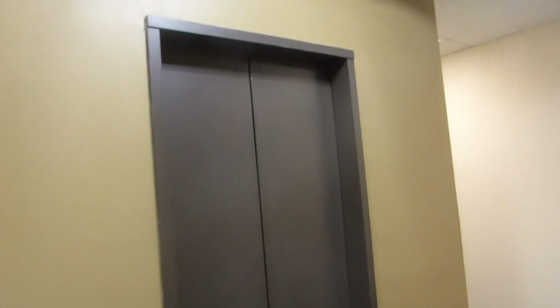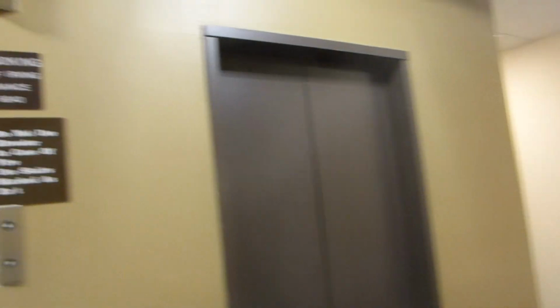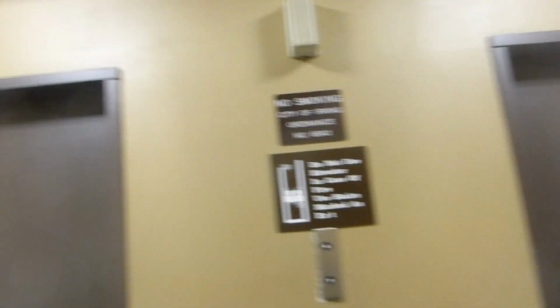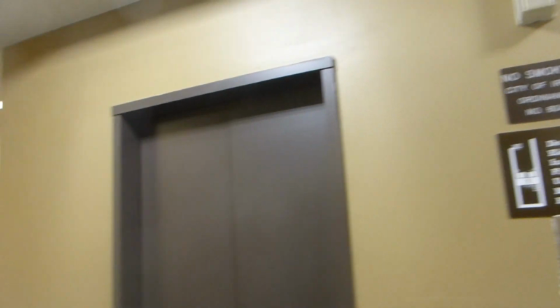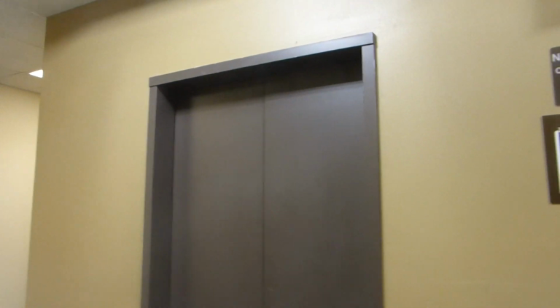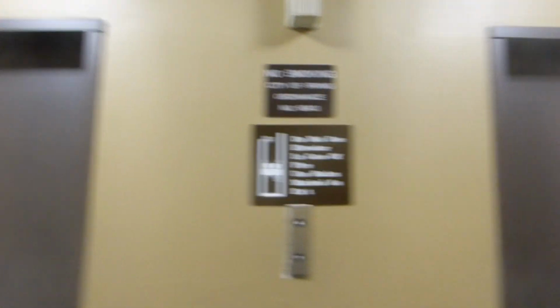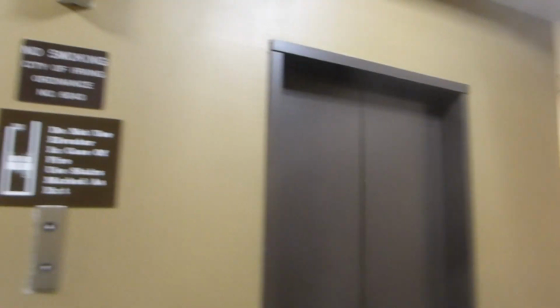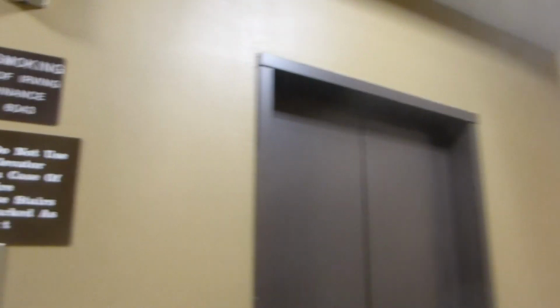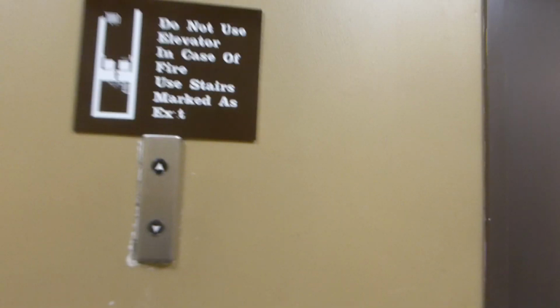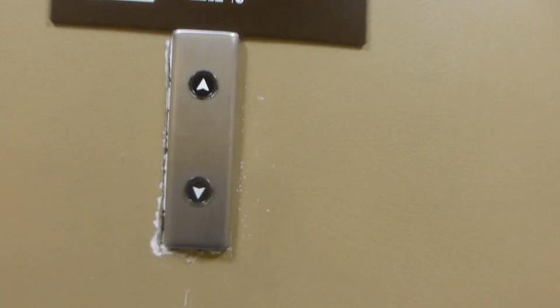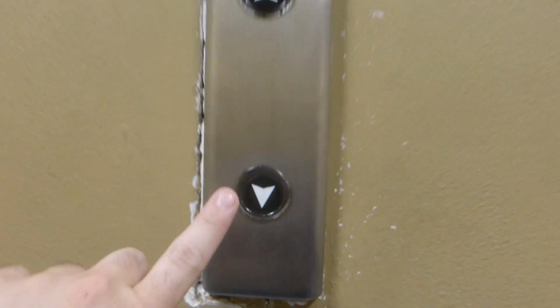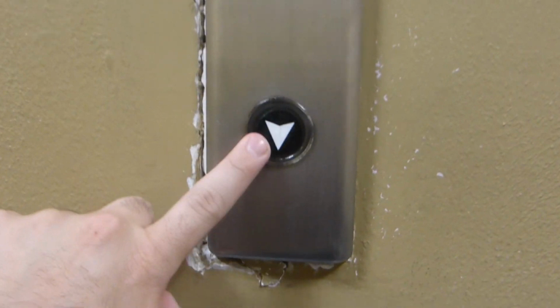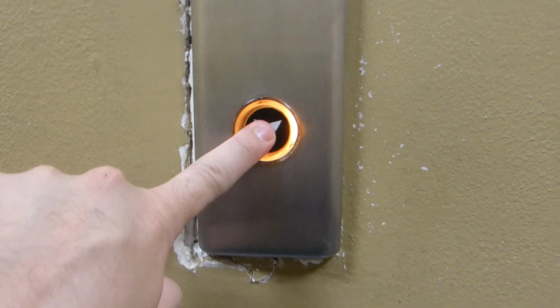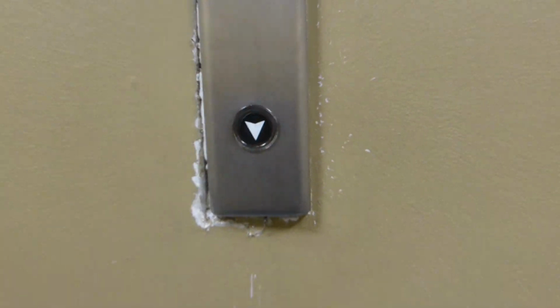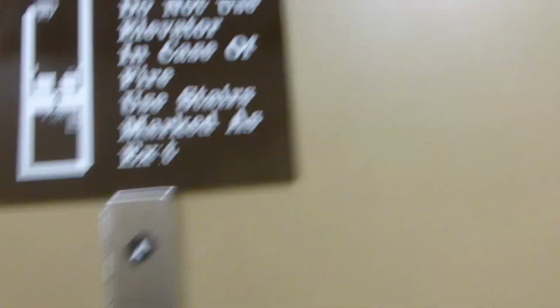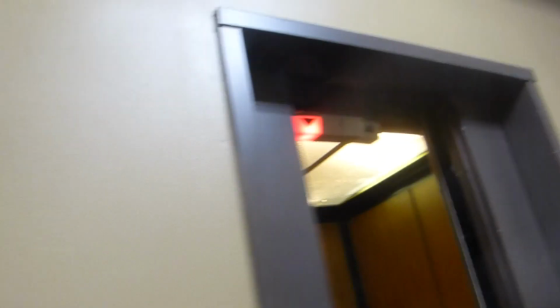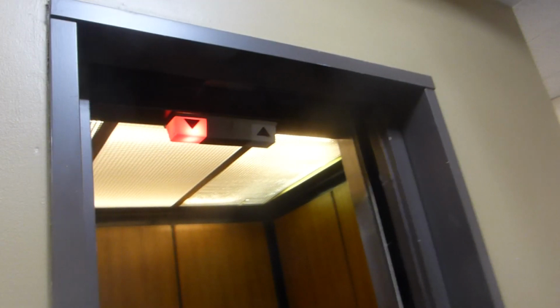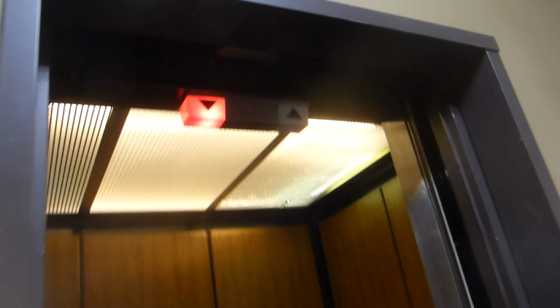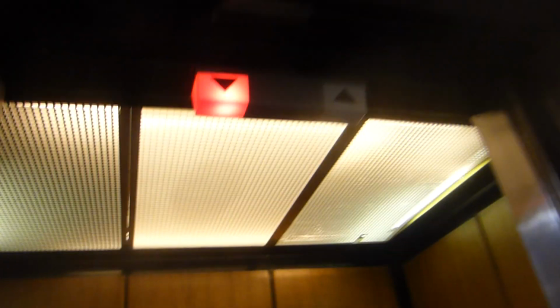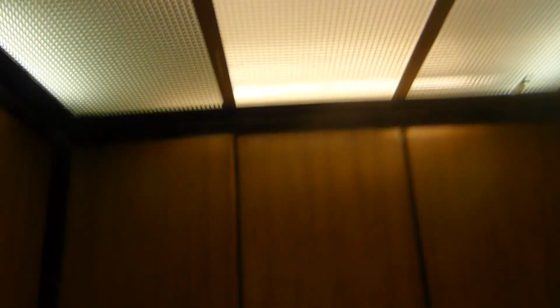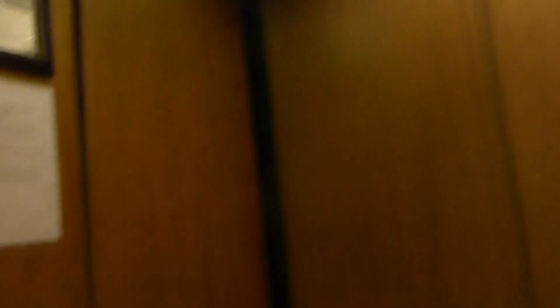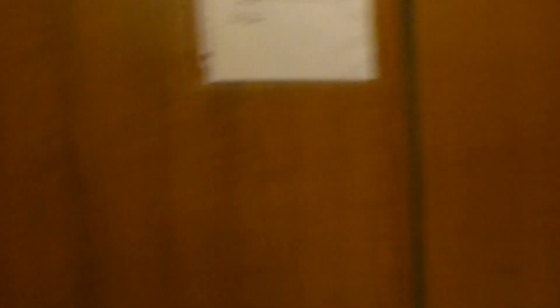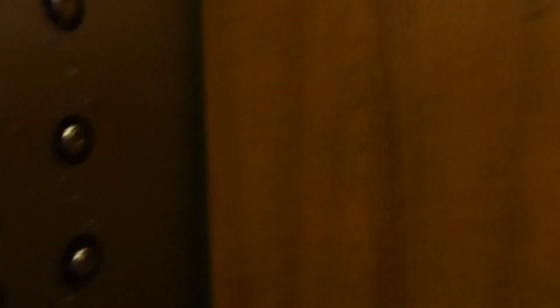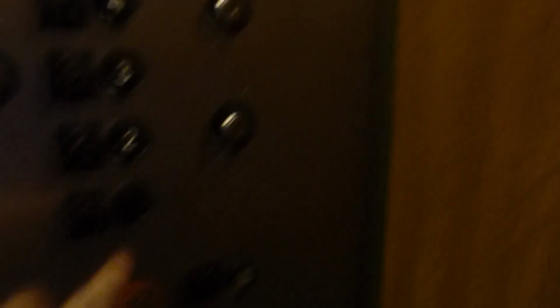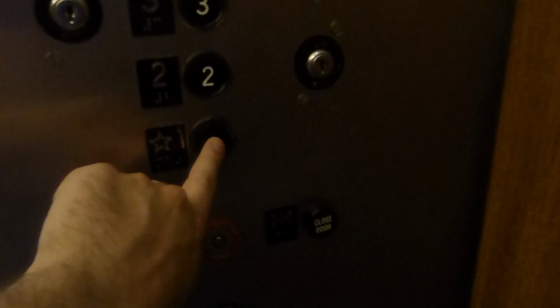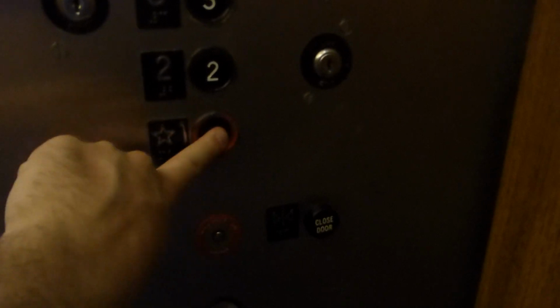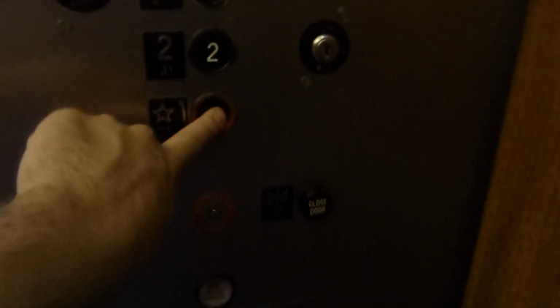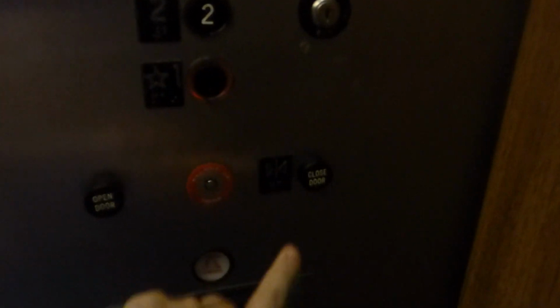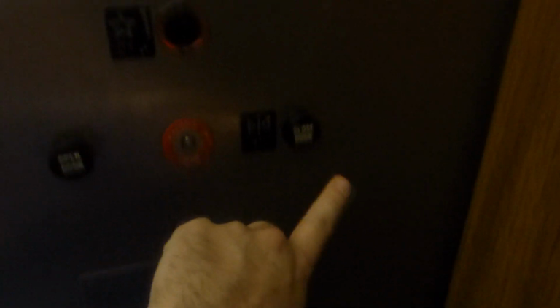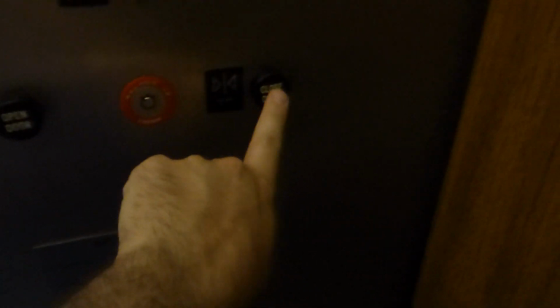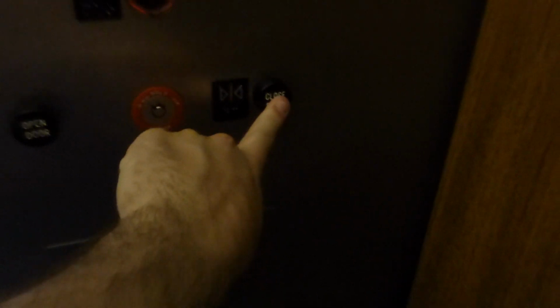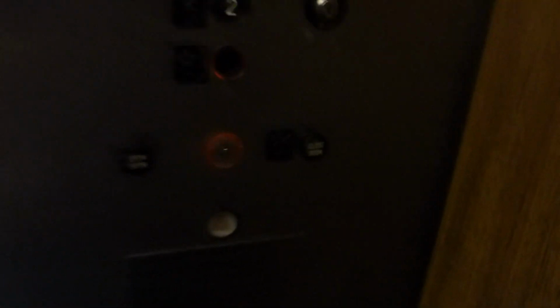Here we come to the elevators at Plaza Tower in Irving. Looks like we're in for a treat. Otis Lexan — still original.